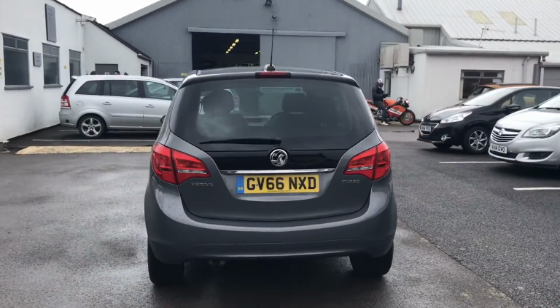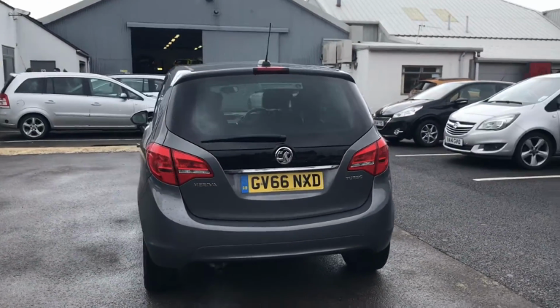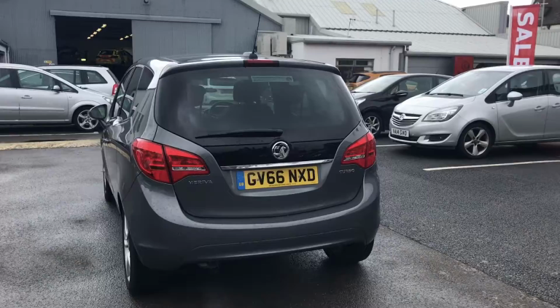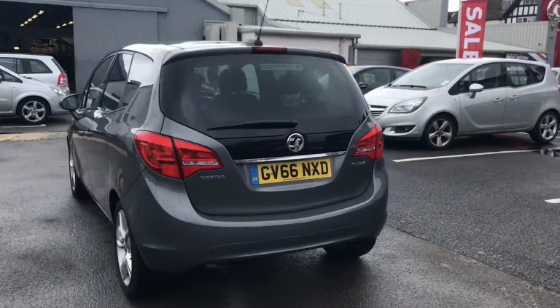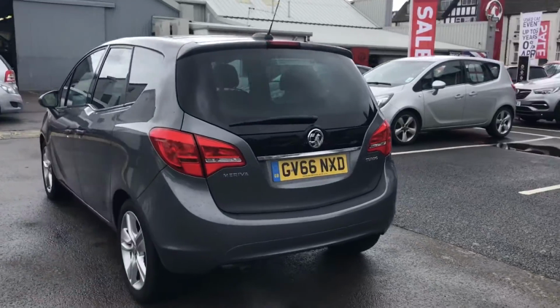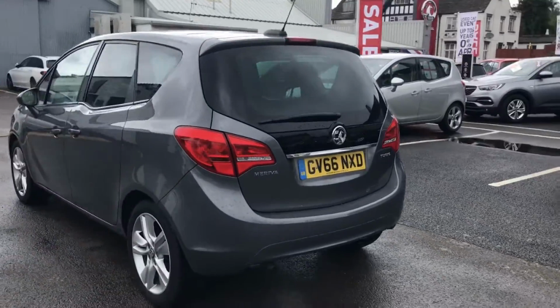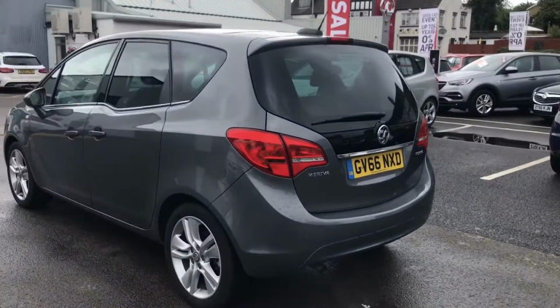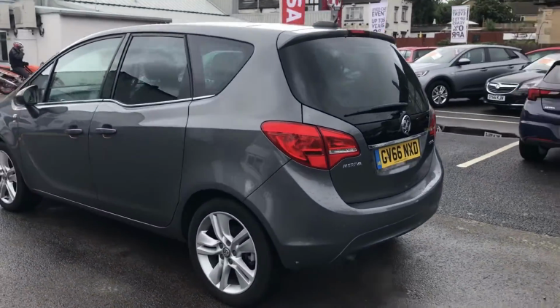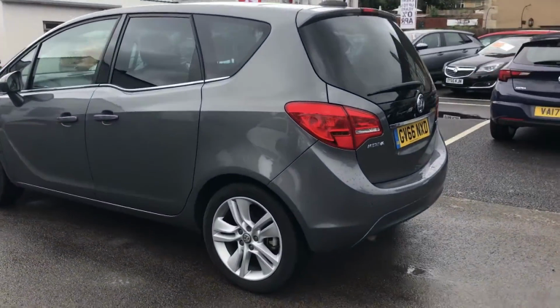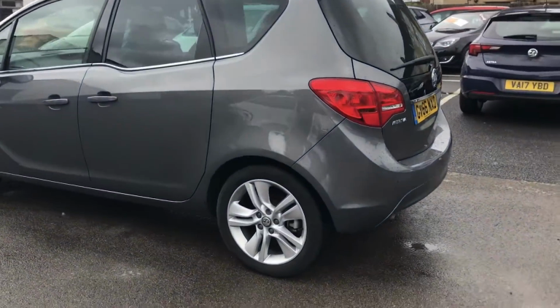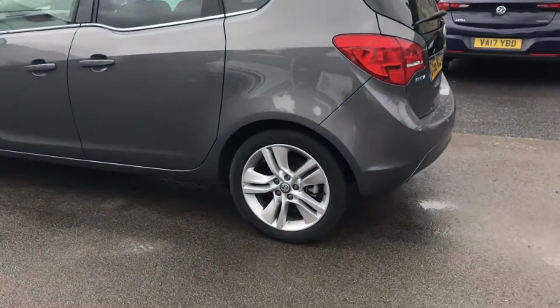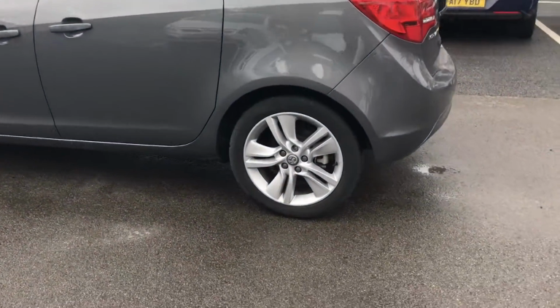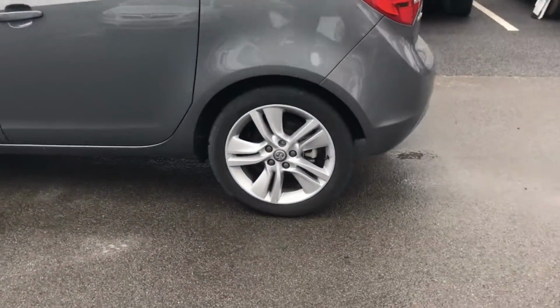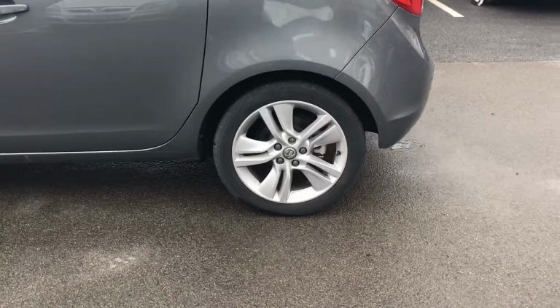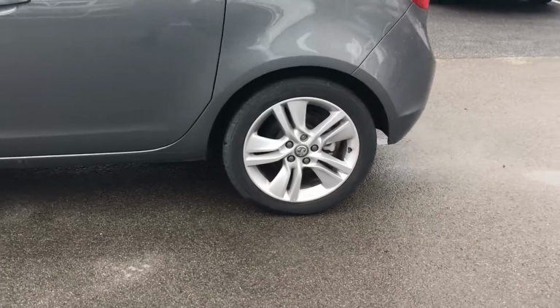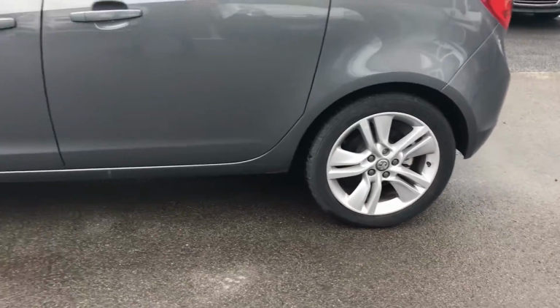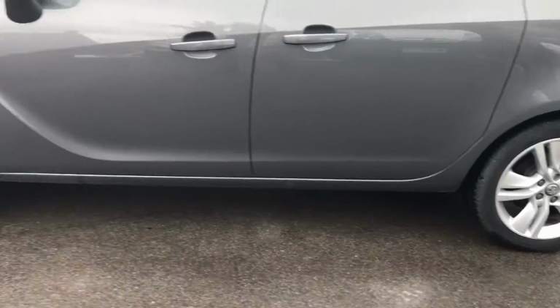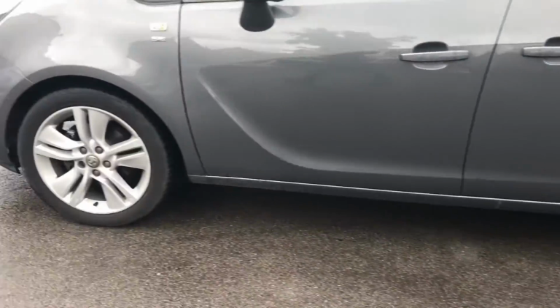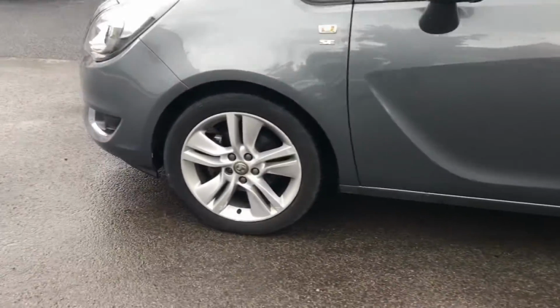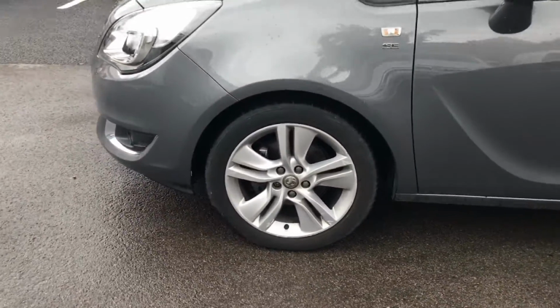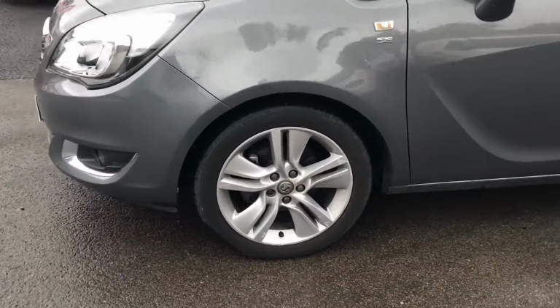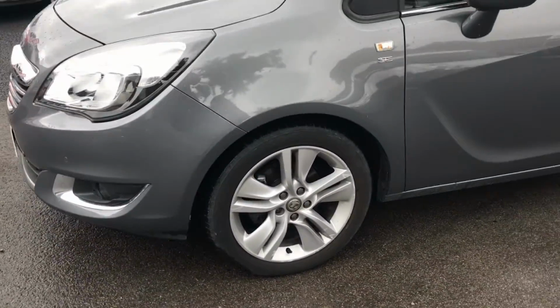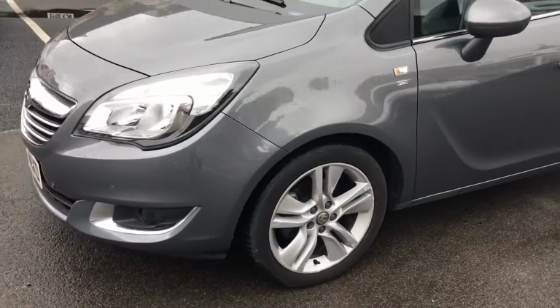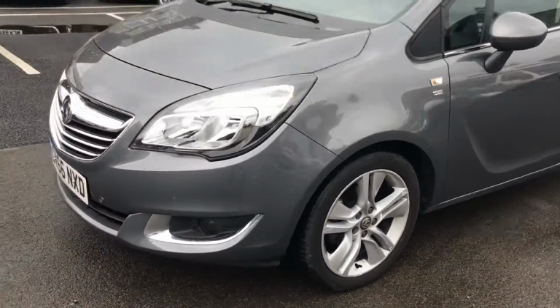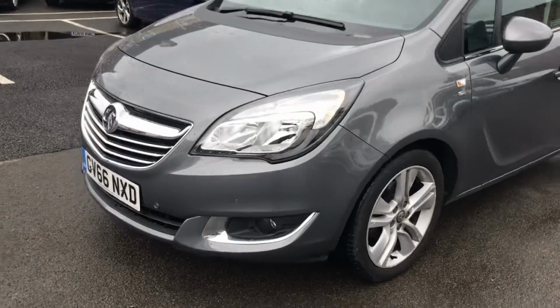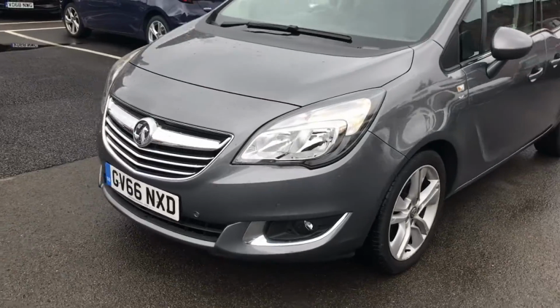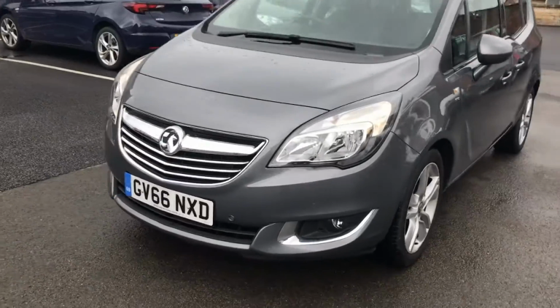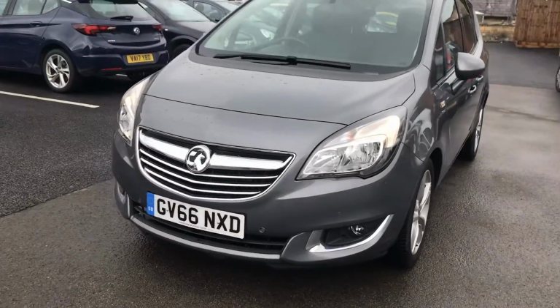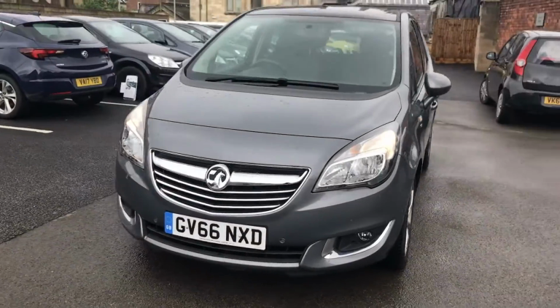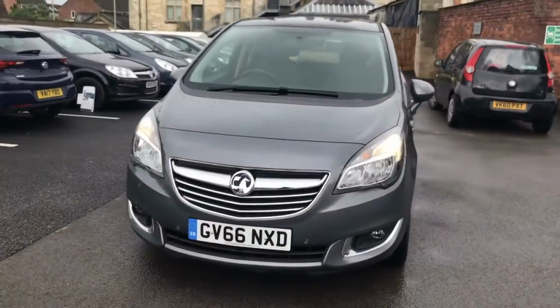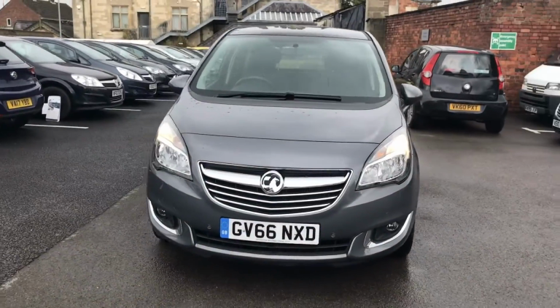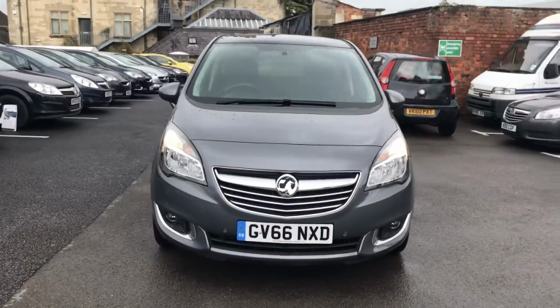This vehicle comes with 17-inch alloy wheels to give it that extra sporty look. This vehicle also comes with daytime running lights to help other road users spot your vehicle easier, whilst also adding that stylish modern look.